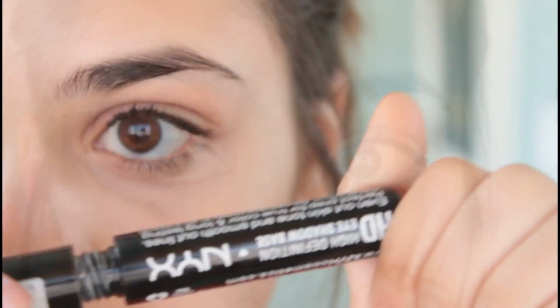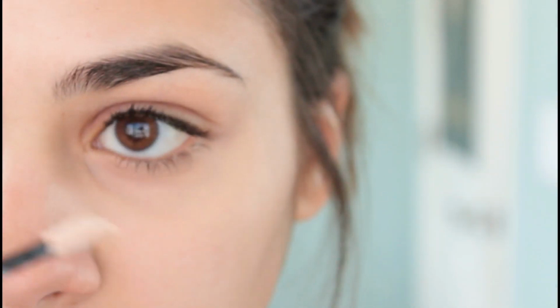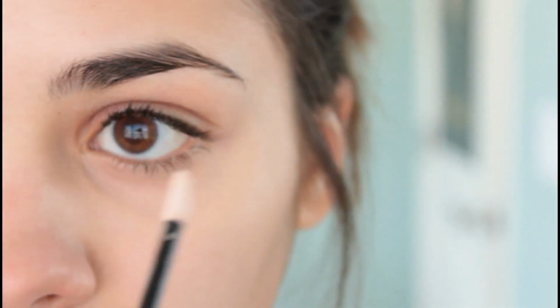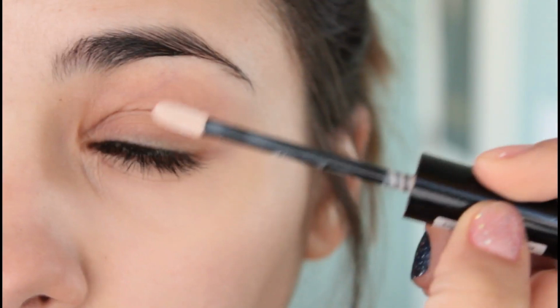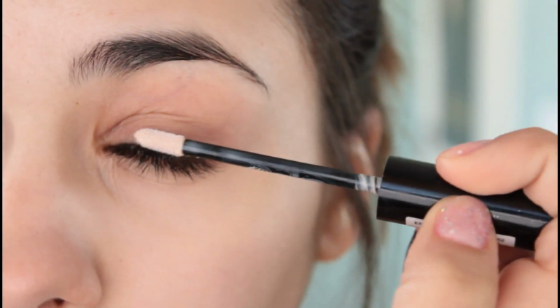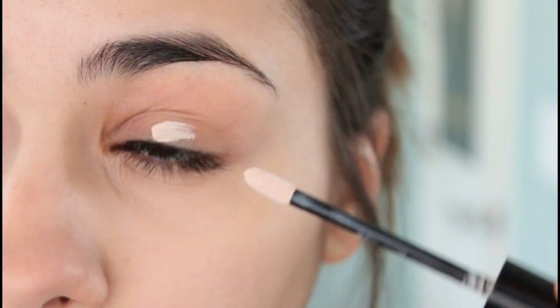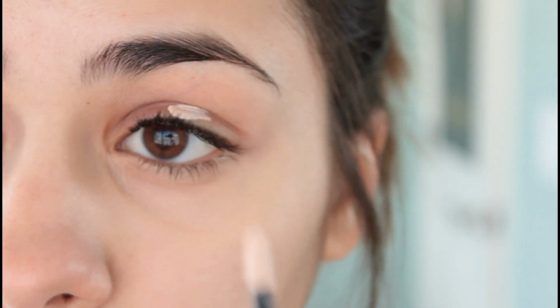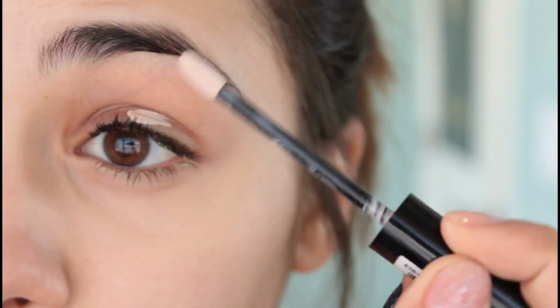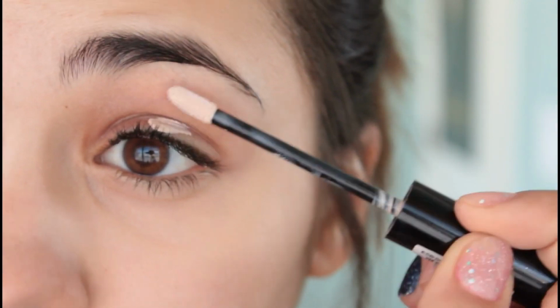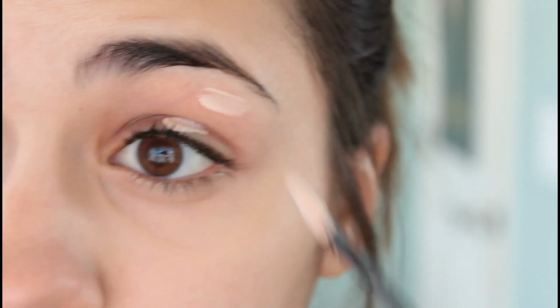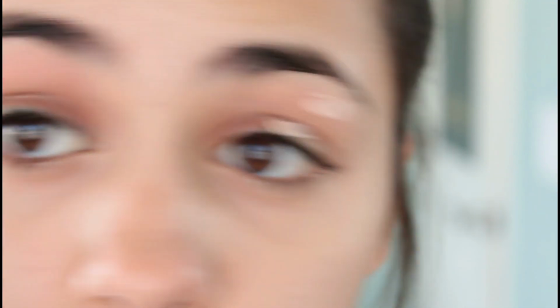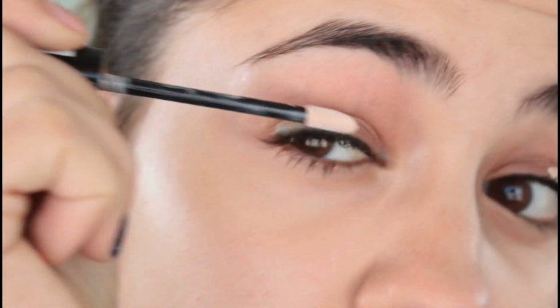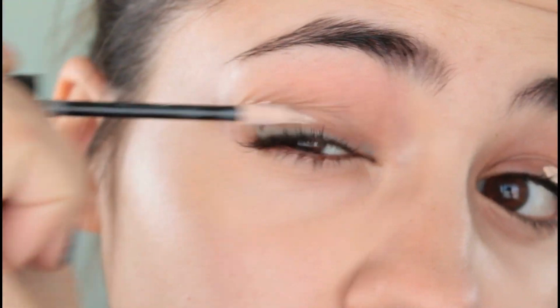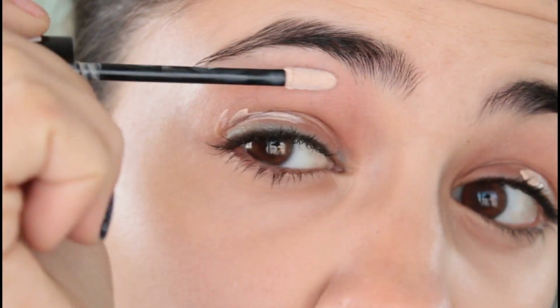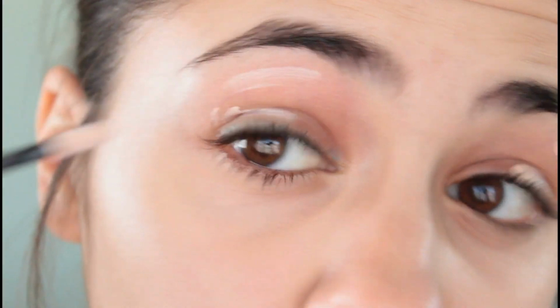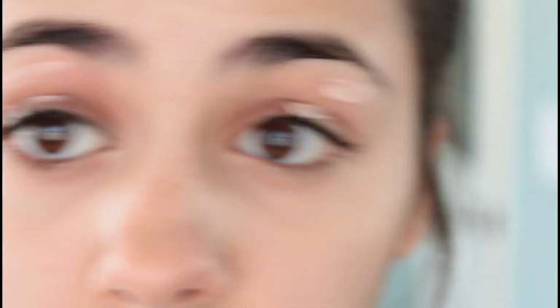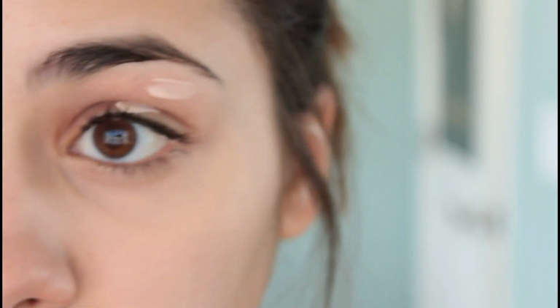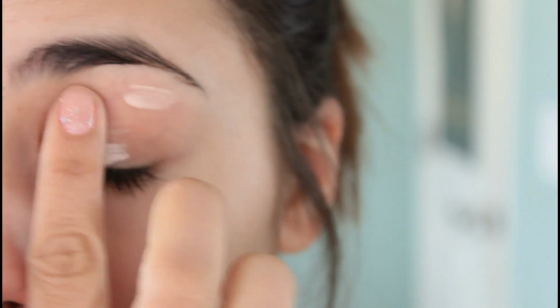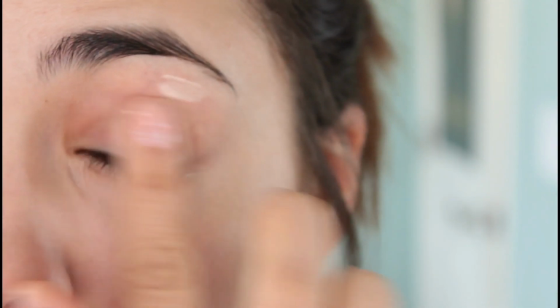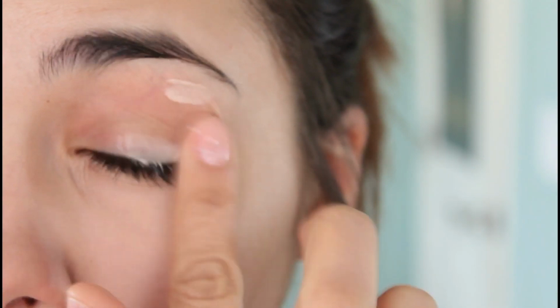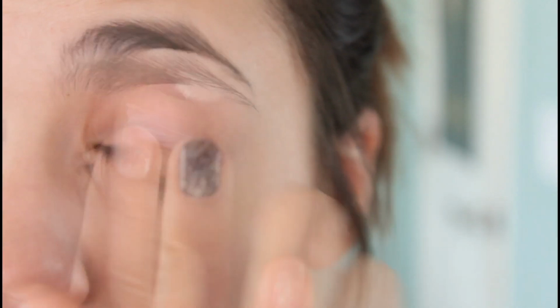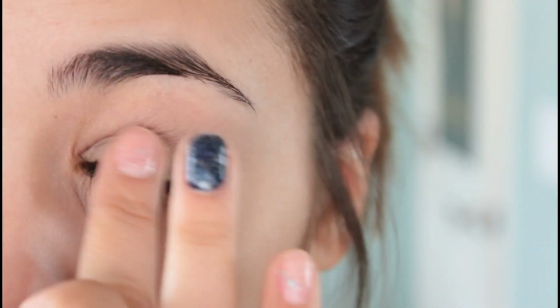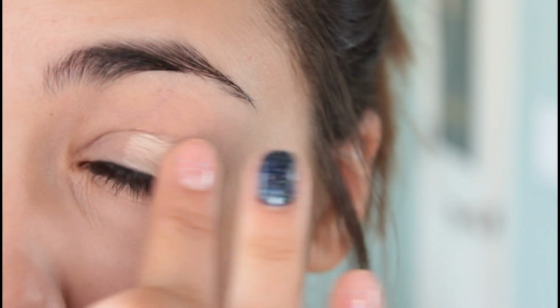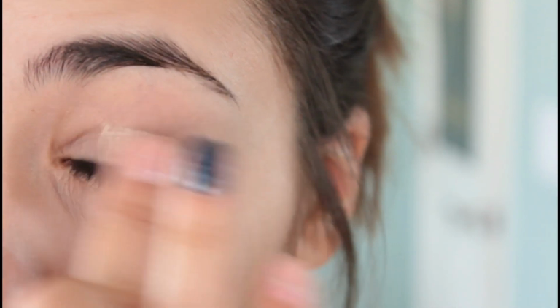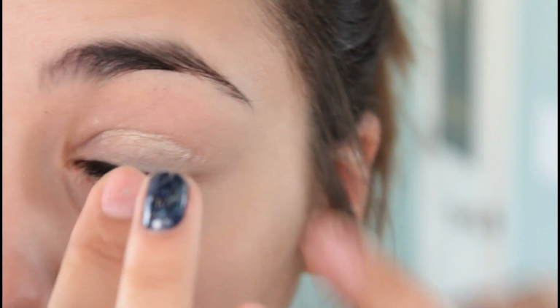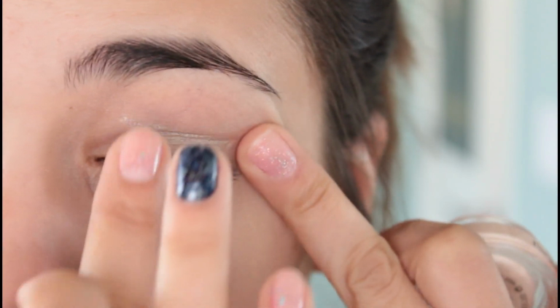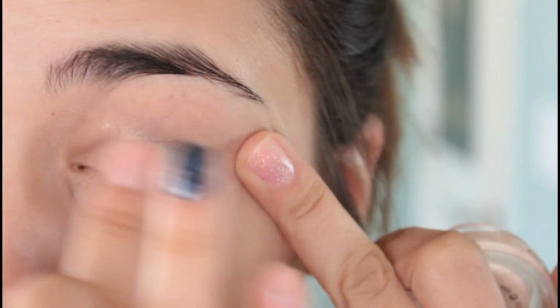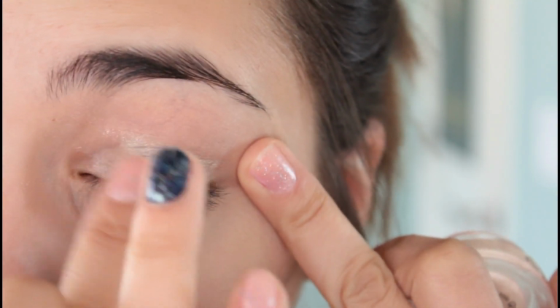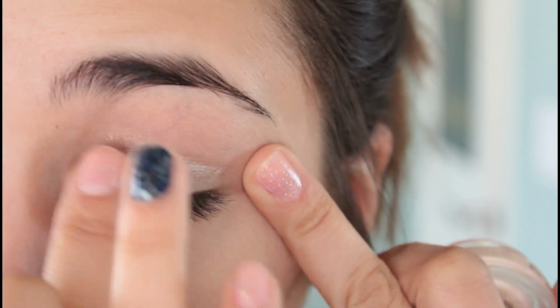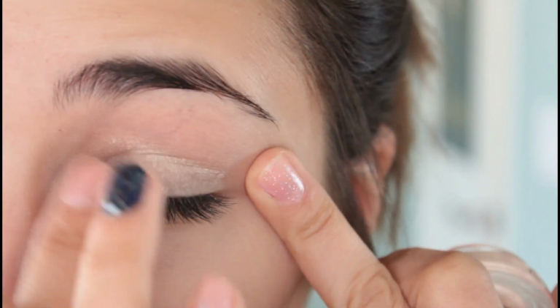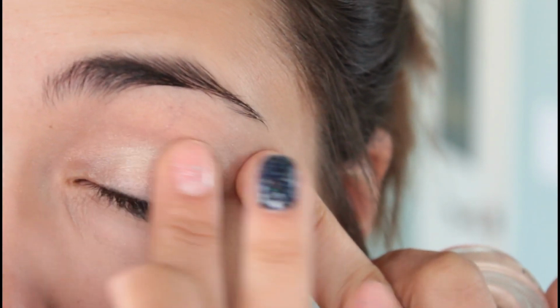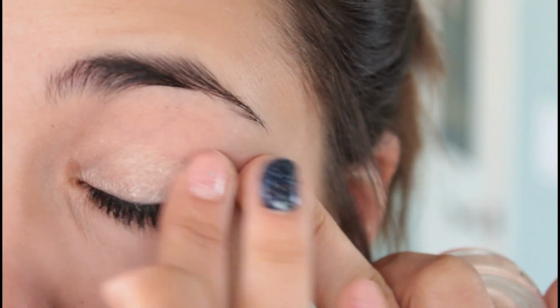For eyes I like to start off by prepping them with an eyelid primer, and then on top I like to use a paint pot just to add some shimmer to the colors I'm going to be using.